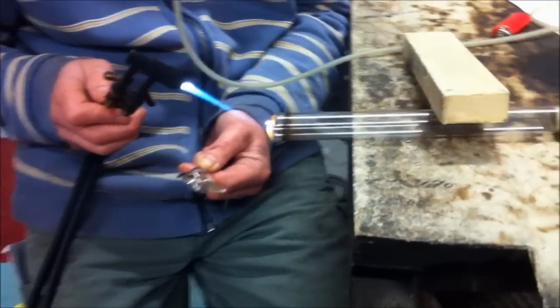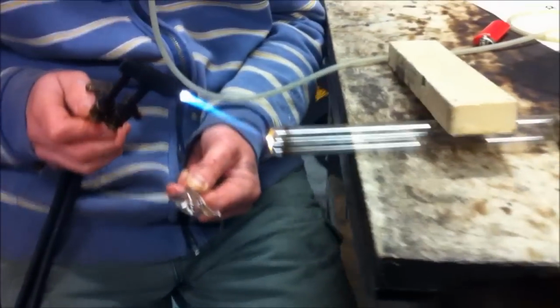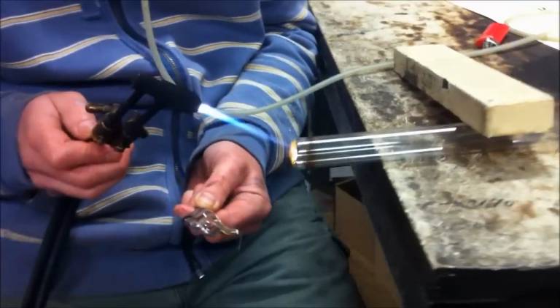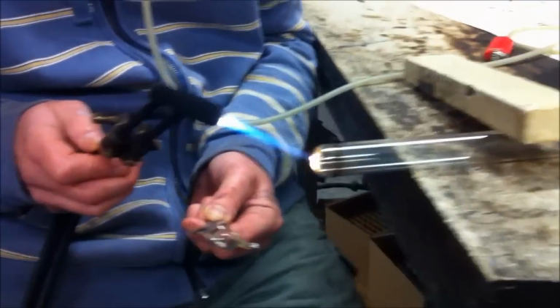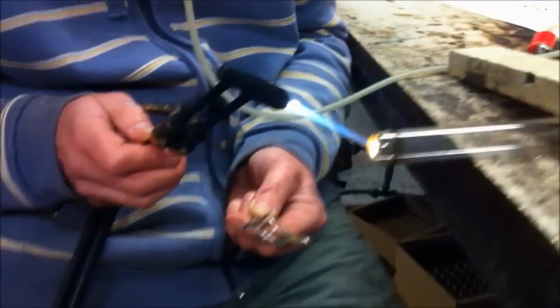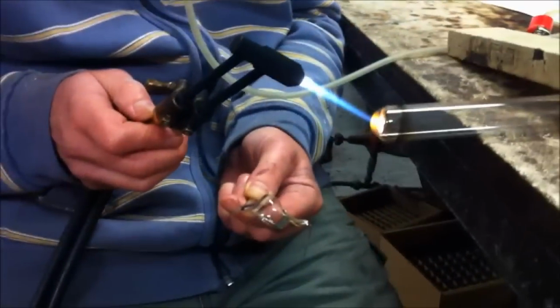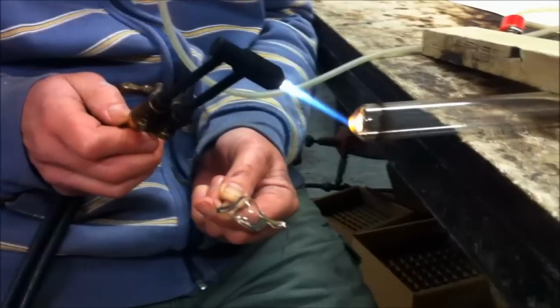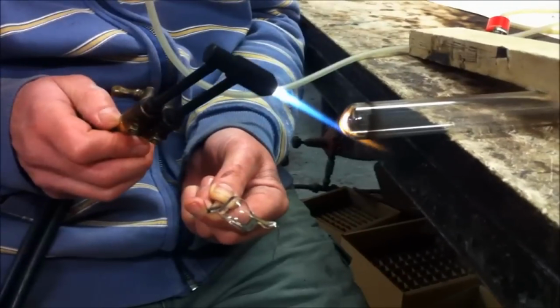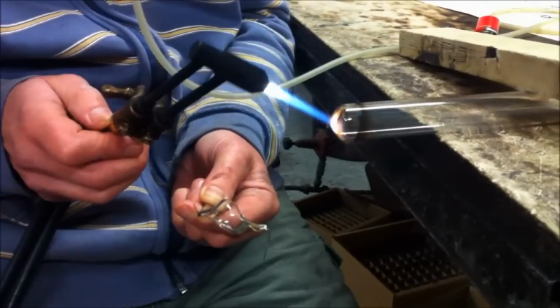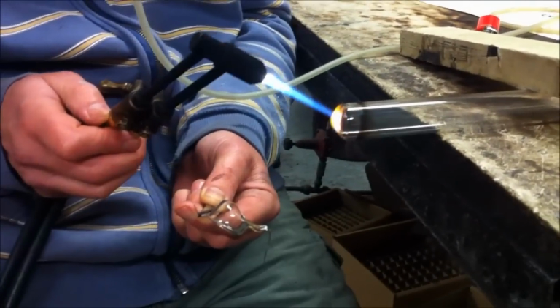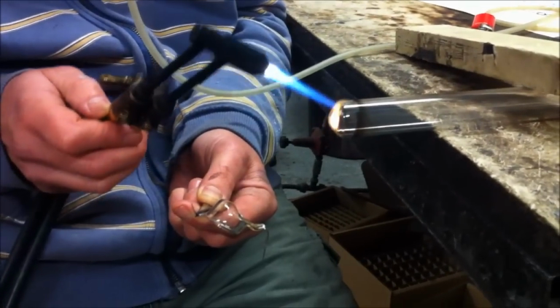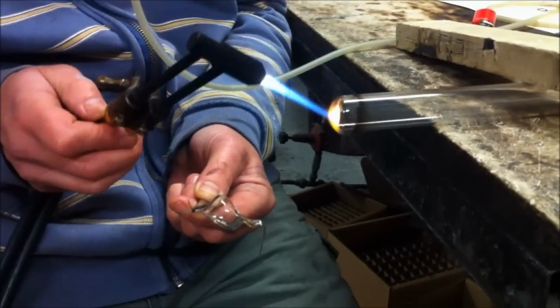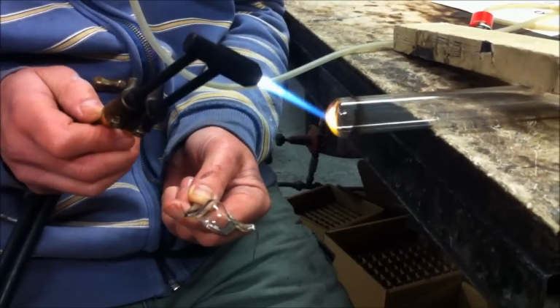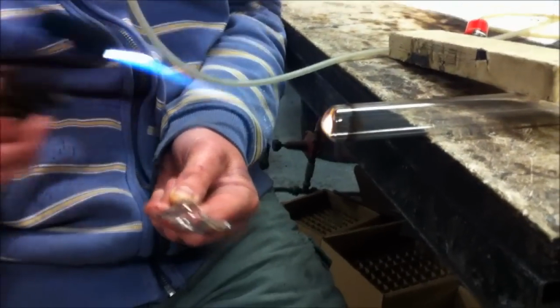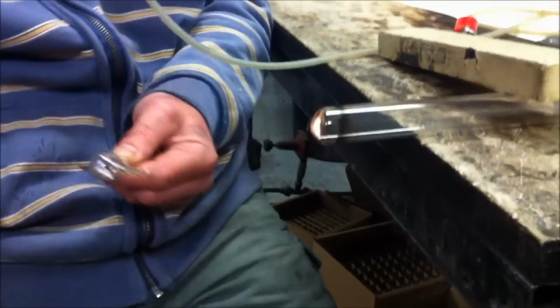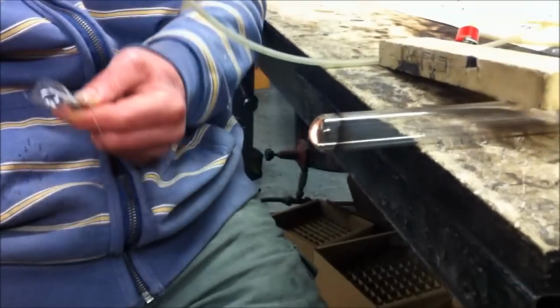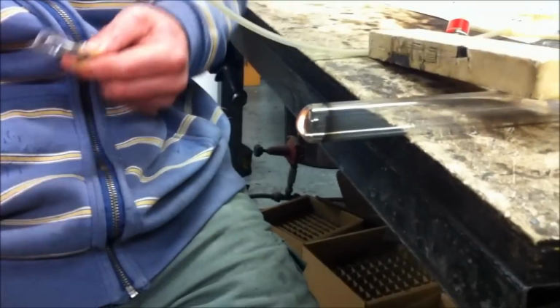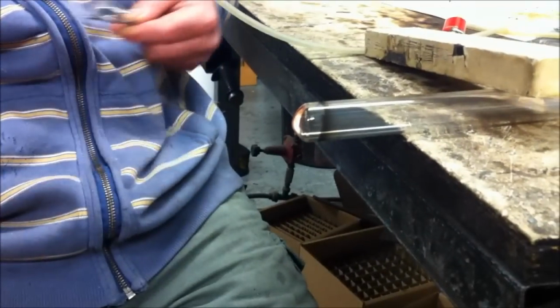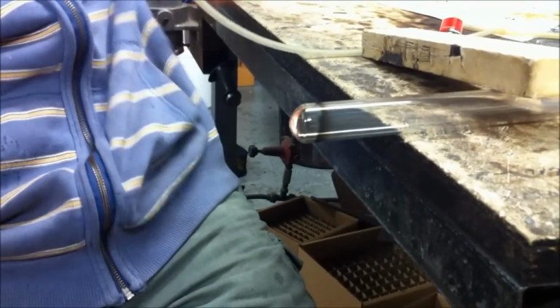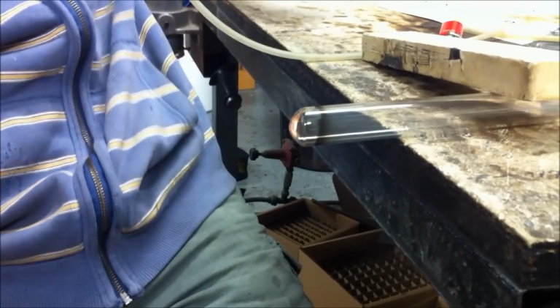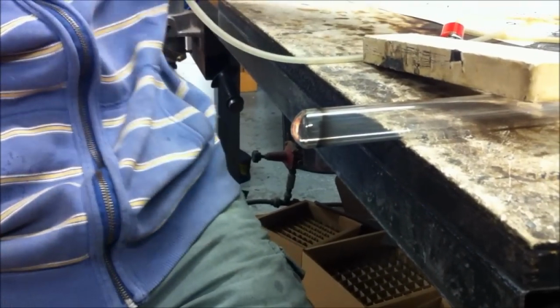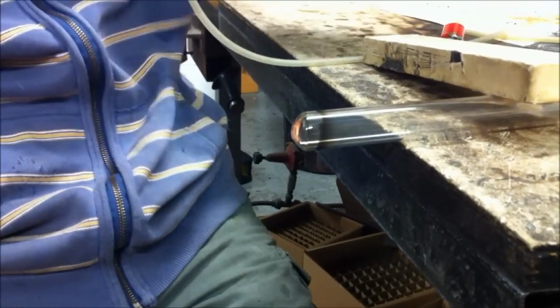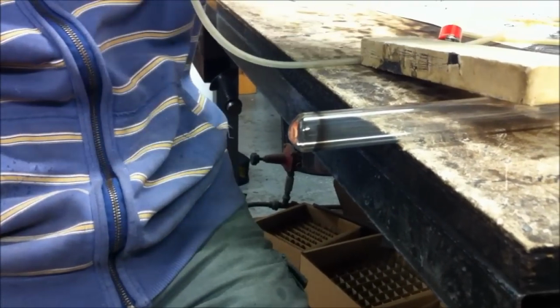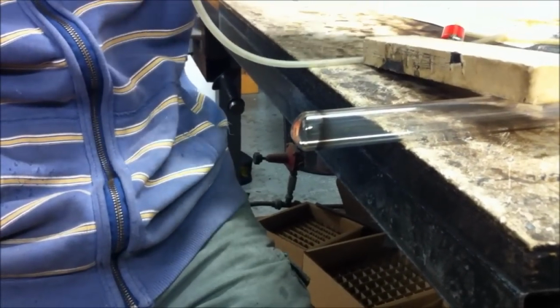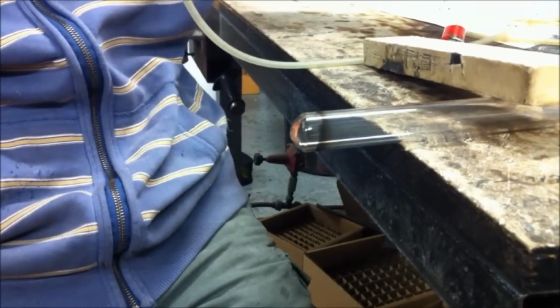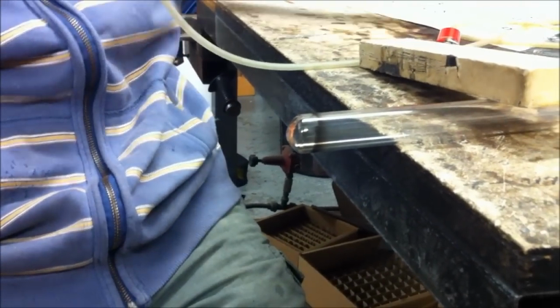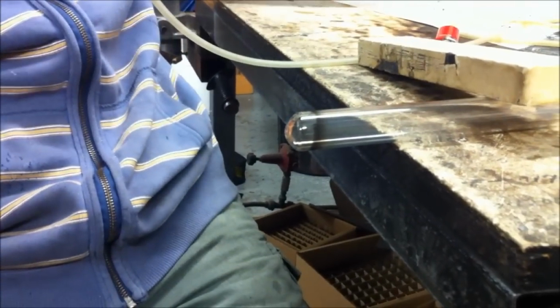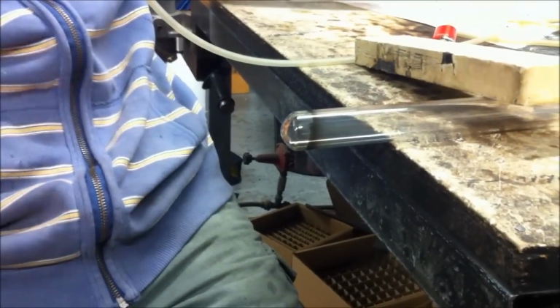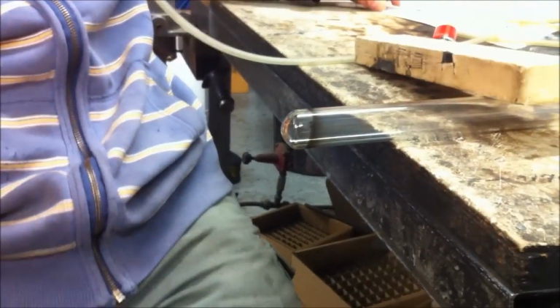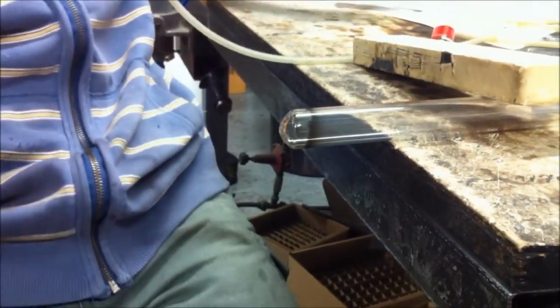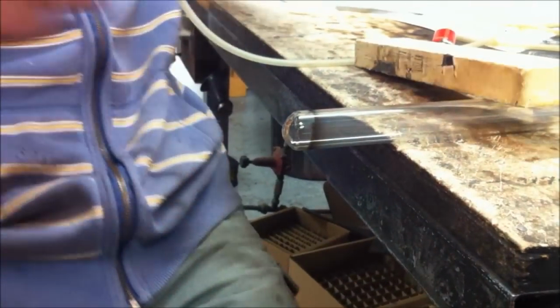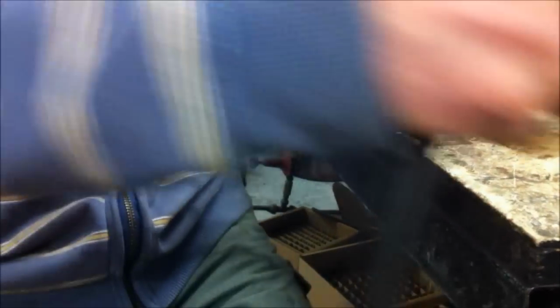So what he's doing here is just cleaning out the end, rounding it off, making it look nice and neat.